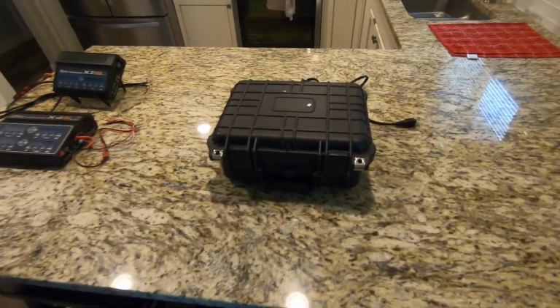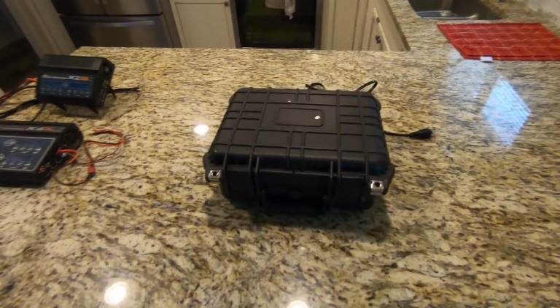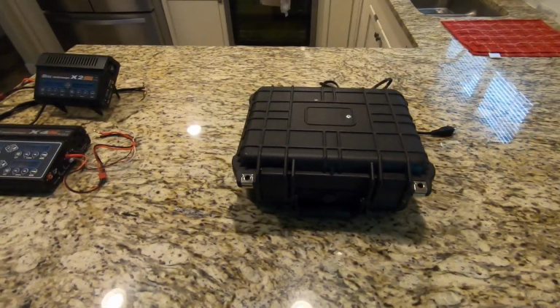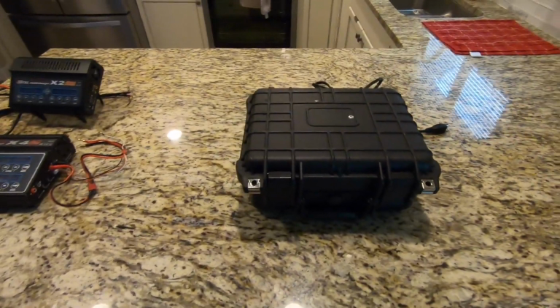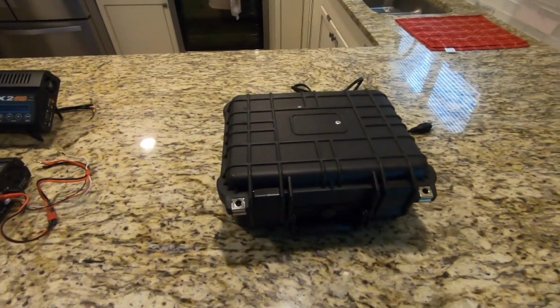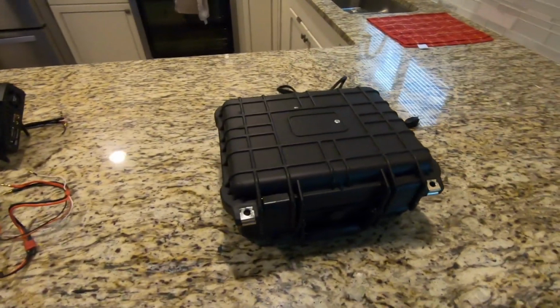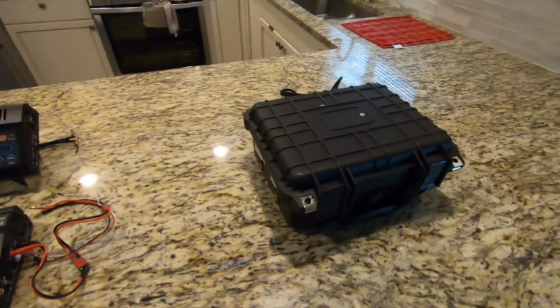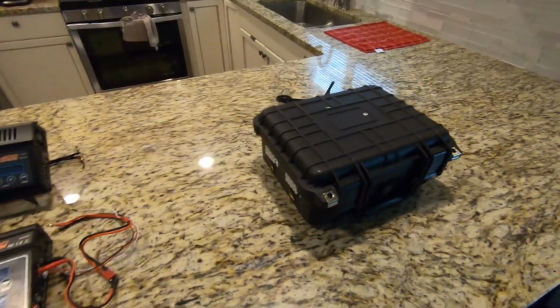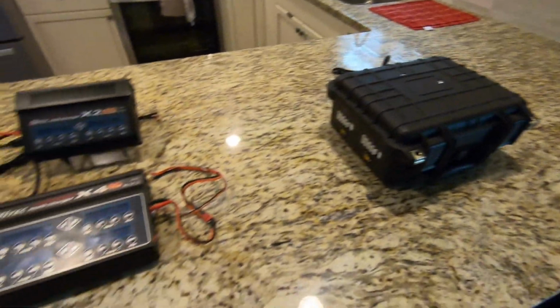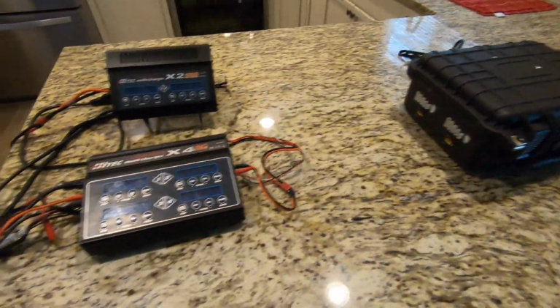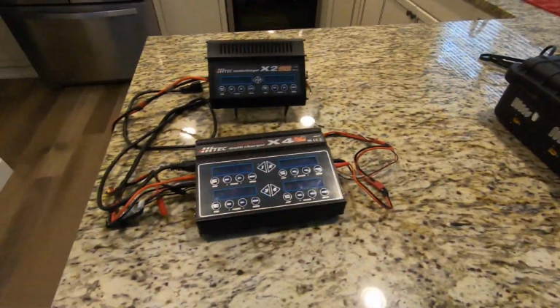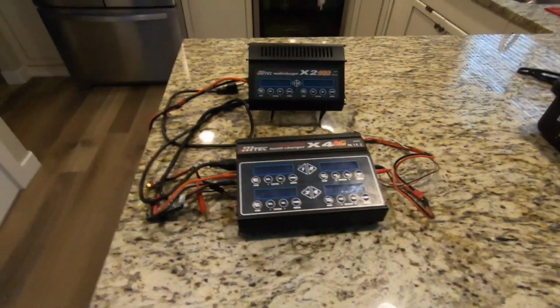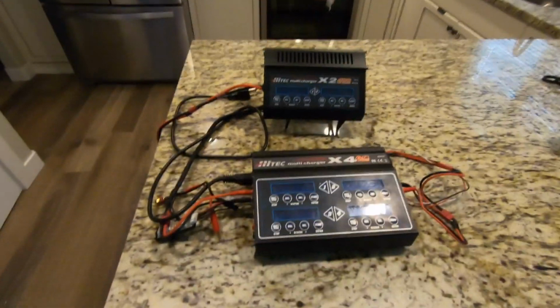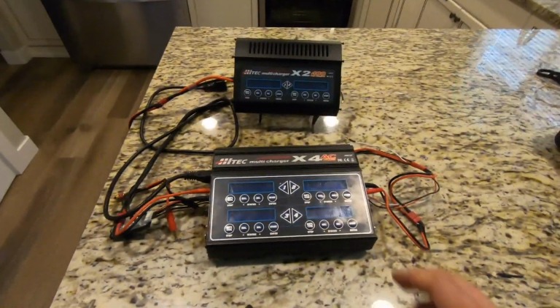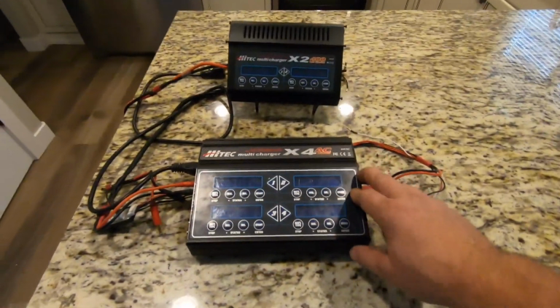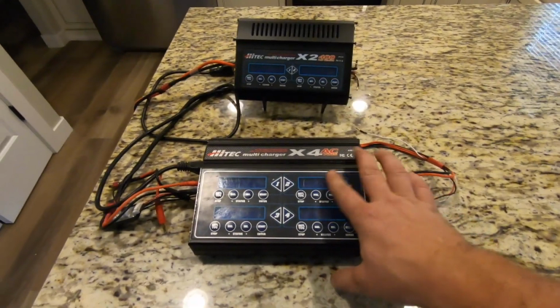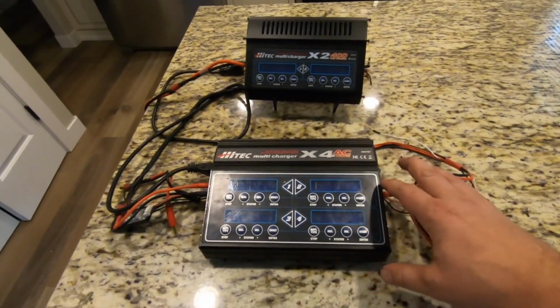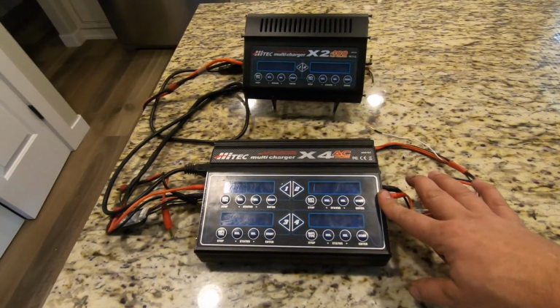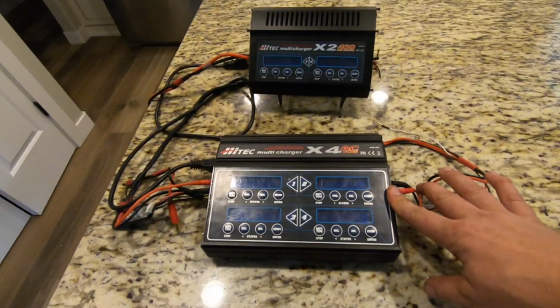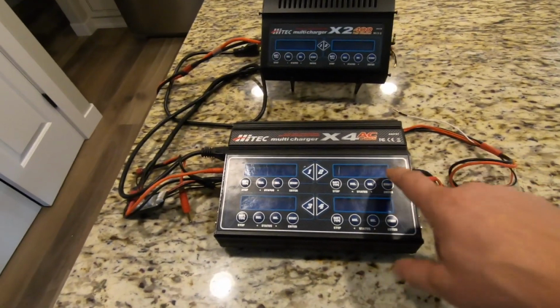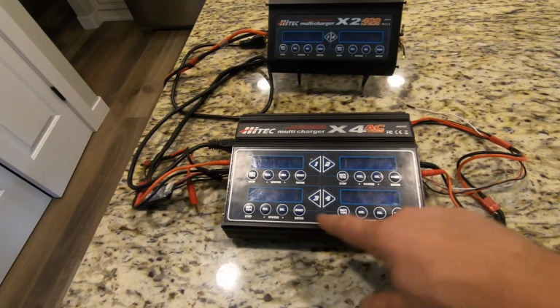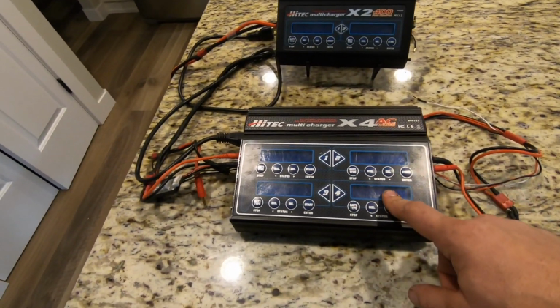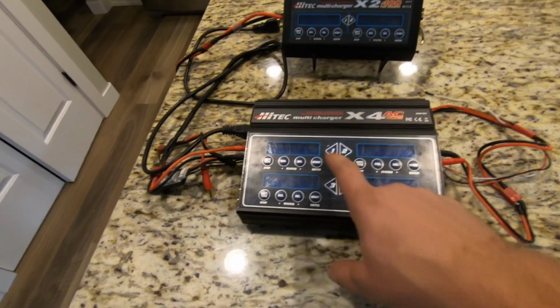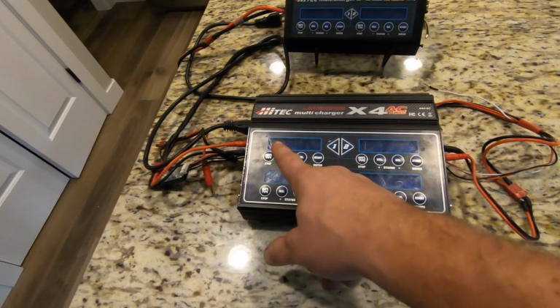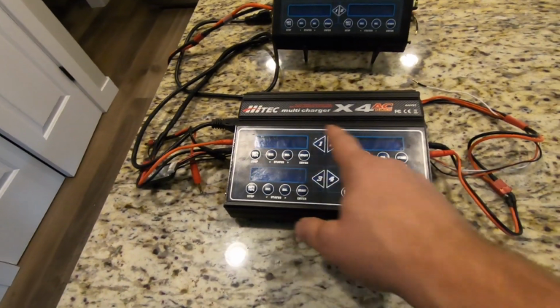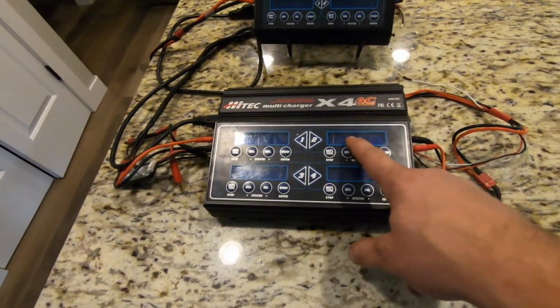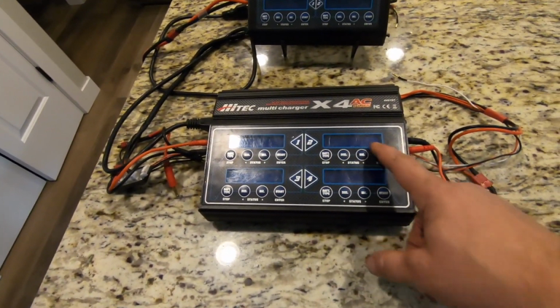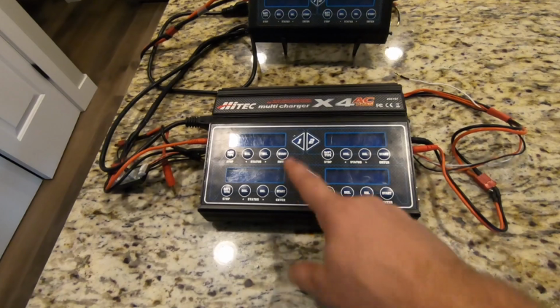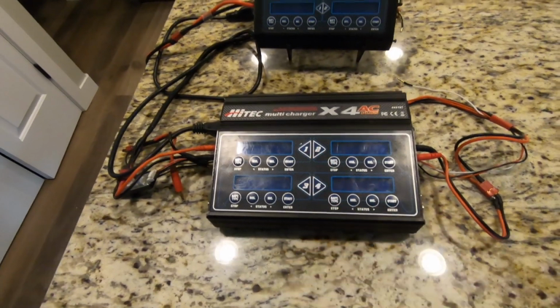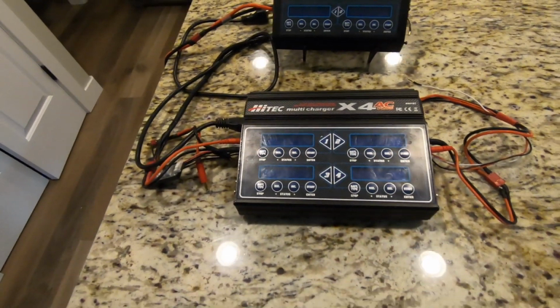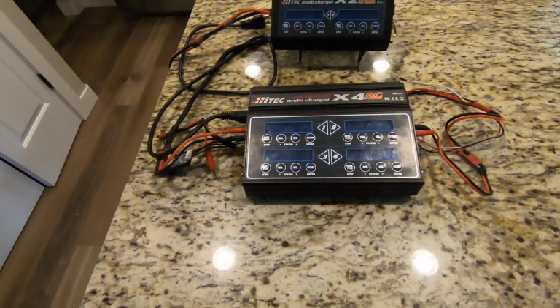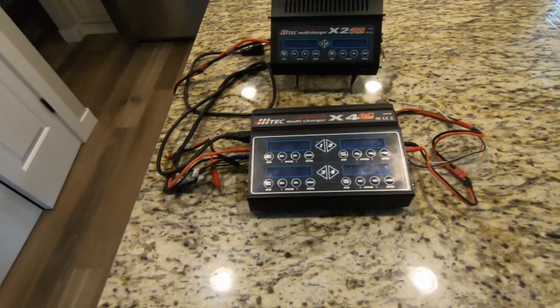This is my idea of the ultimate charger. Quick back history: I was running this High Tech AC 4-channel, and every once in a while one channel would turn to Chinese while the rest stayed in English.